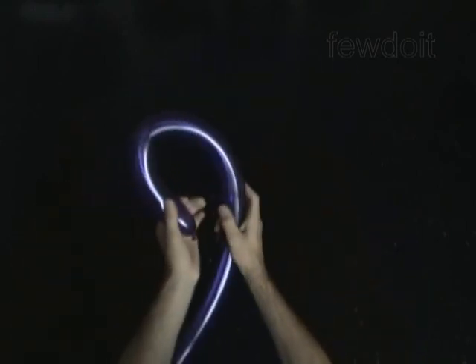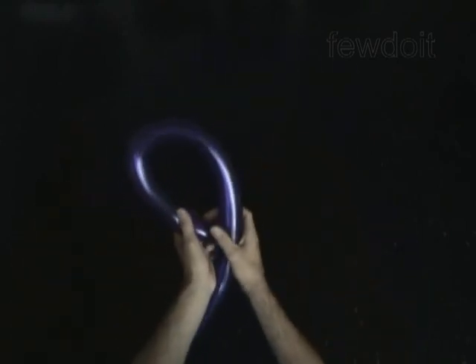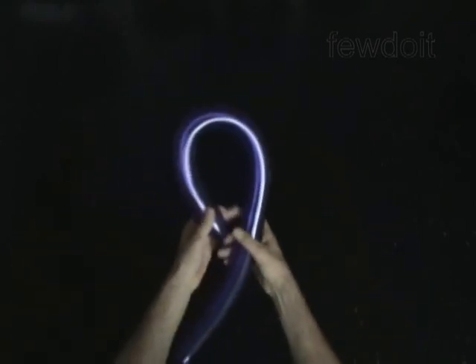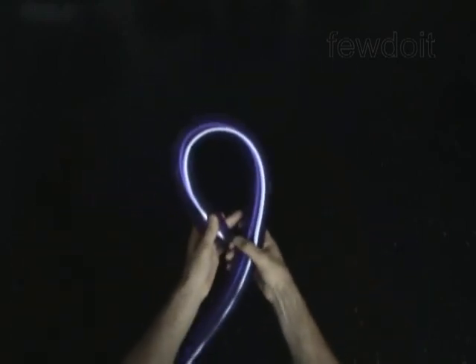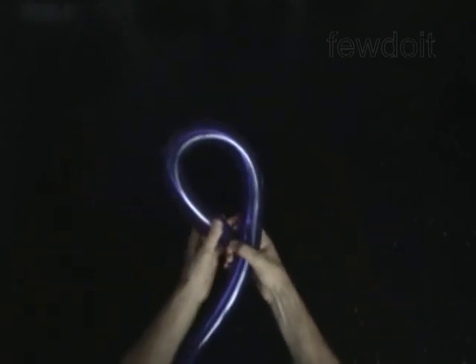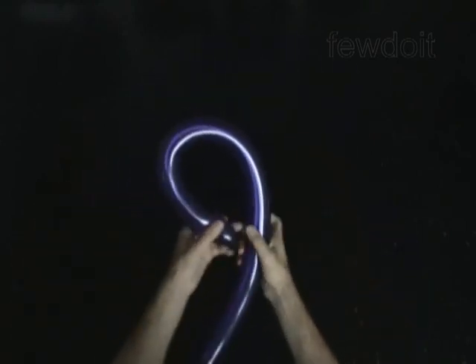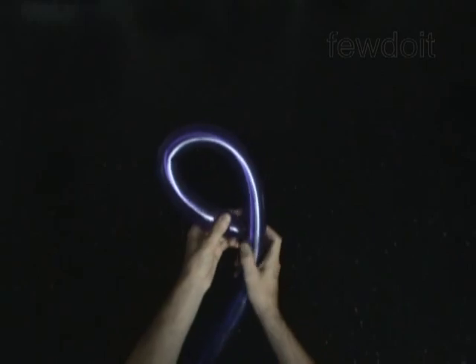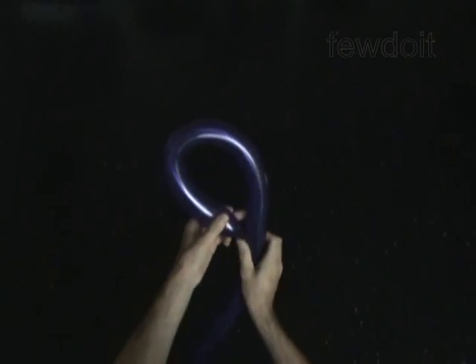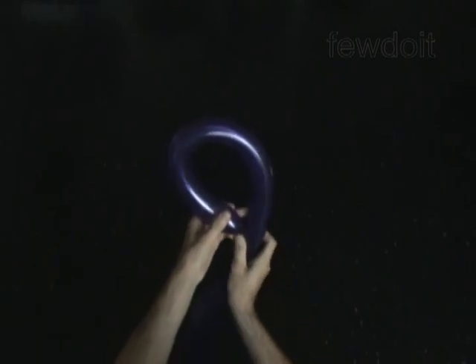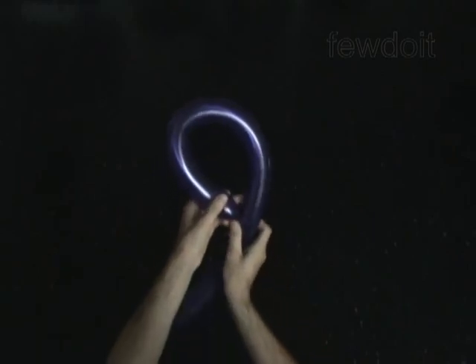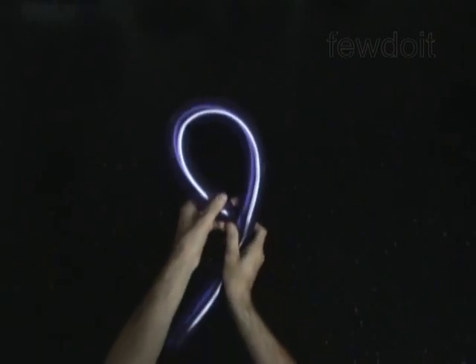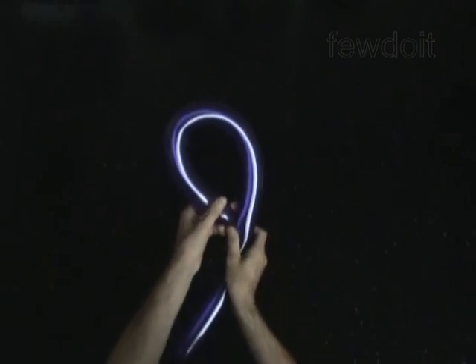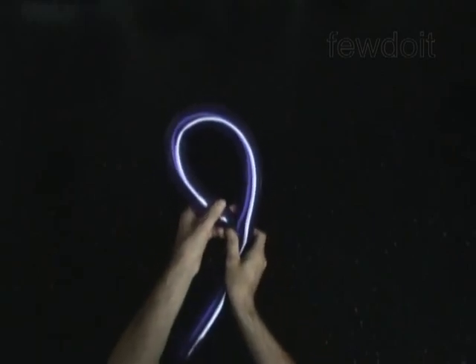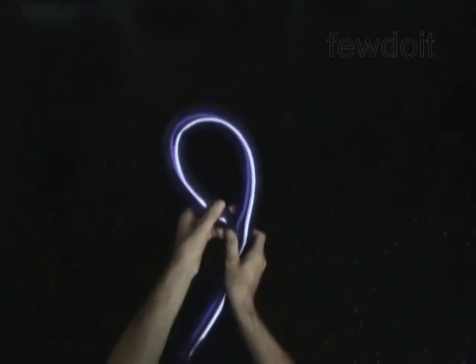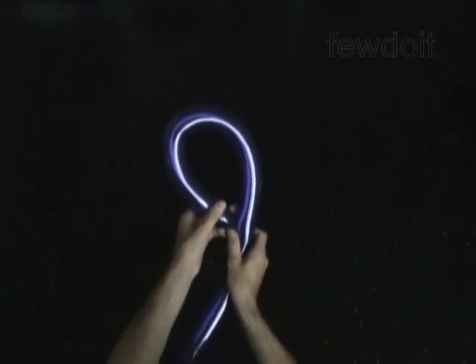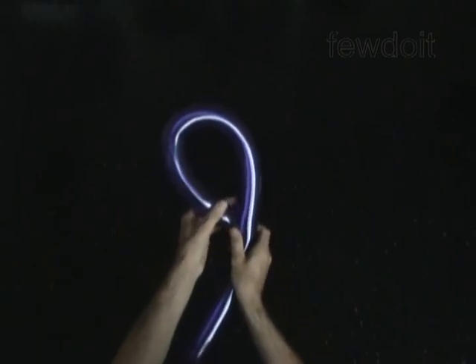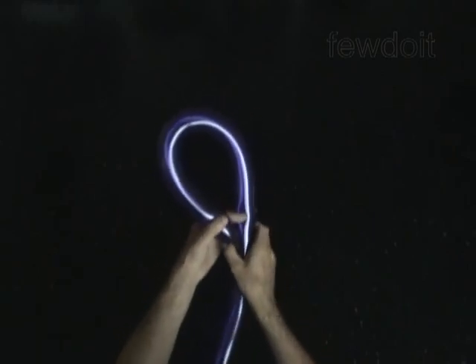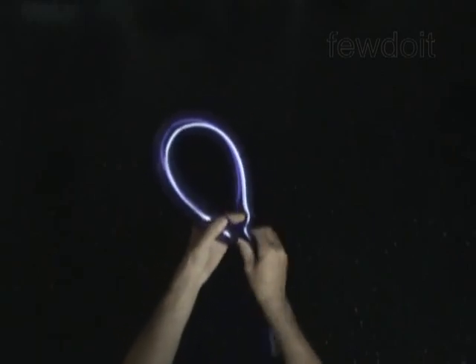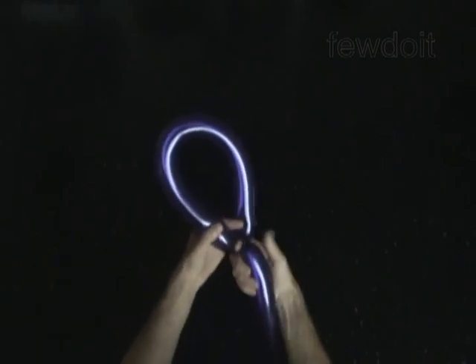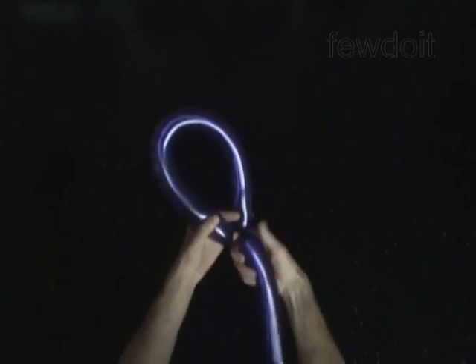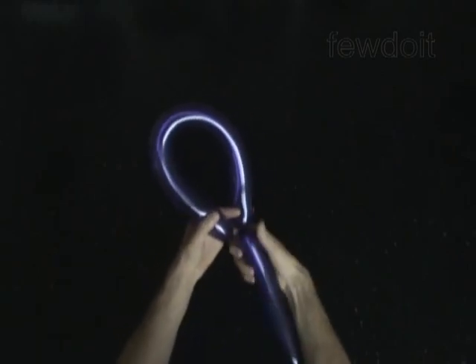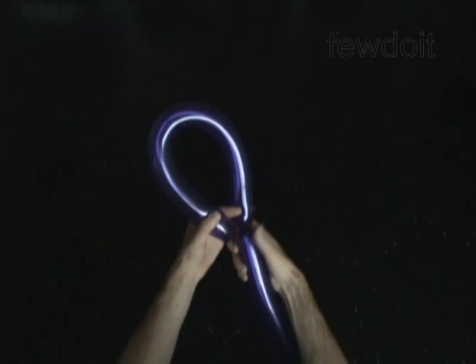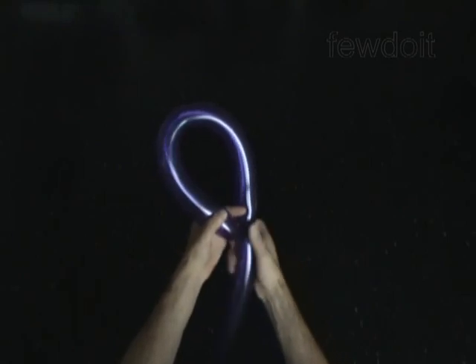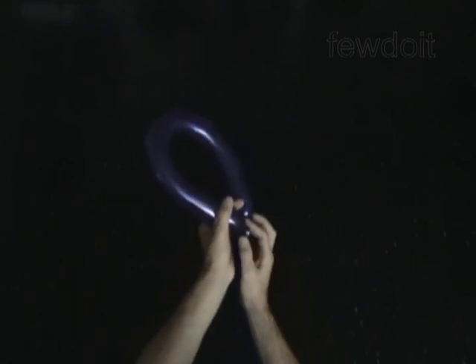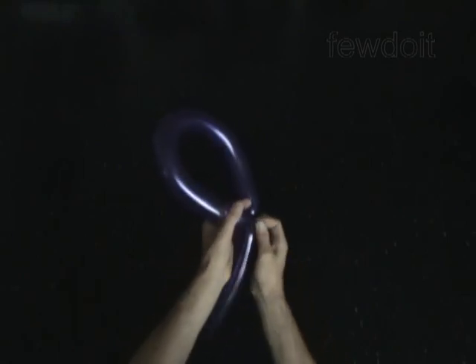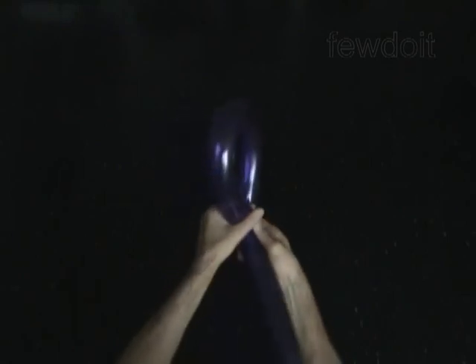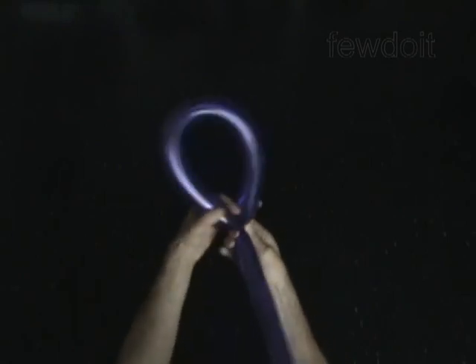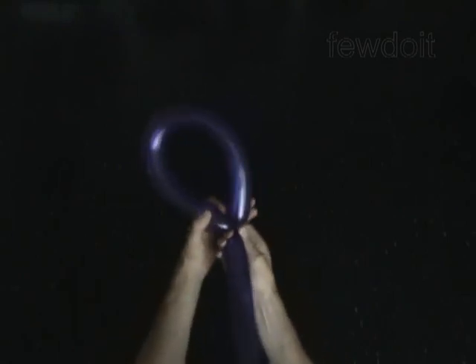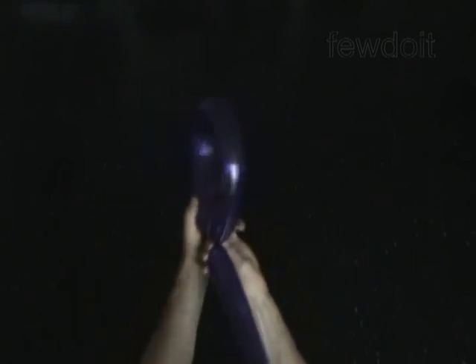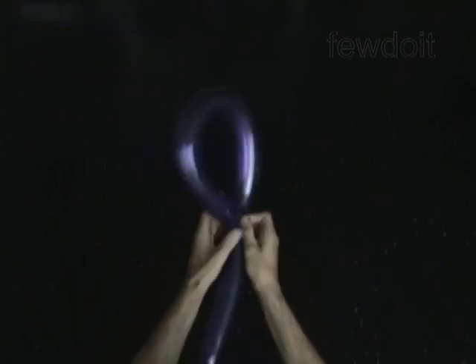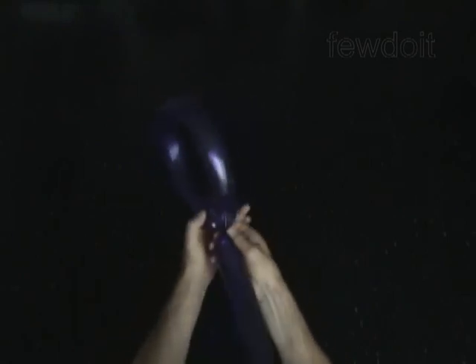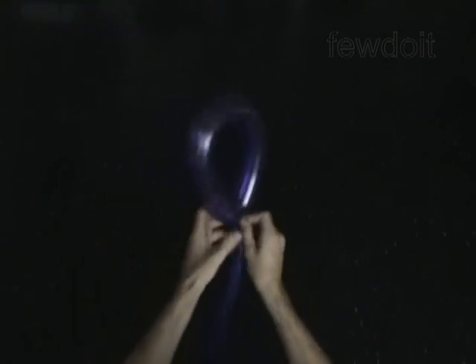Twist the first, about 15 inch bubble. Lock both ends of the first bubble in one lock twist.